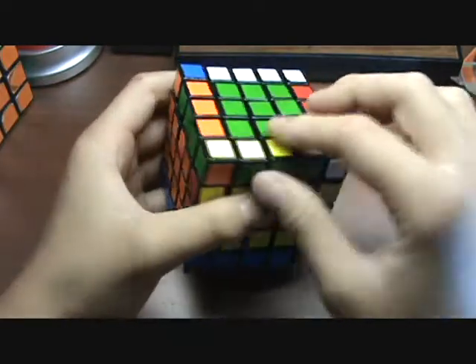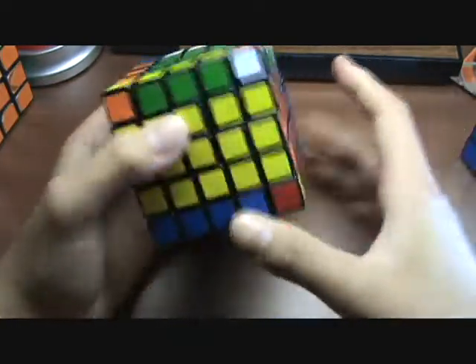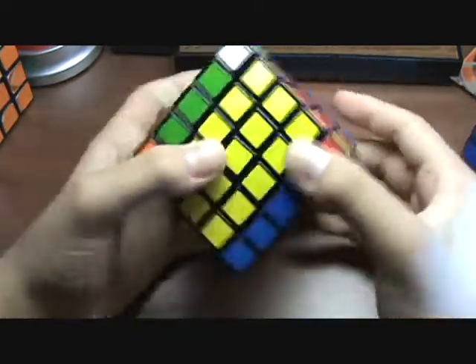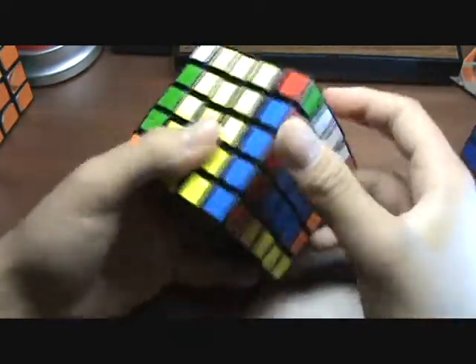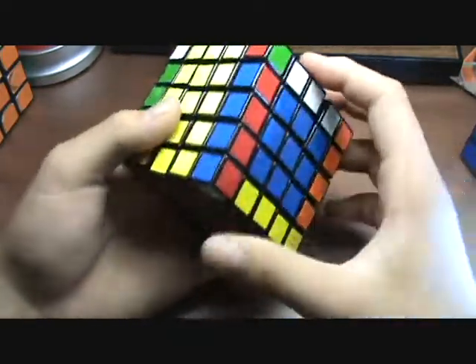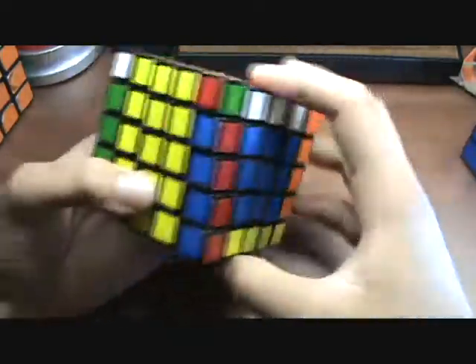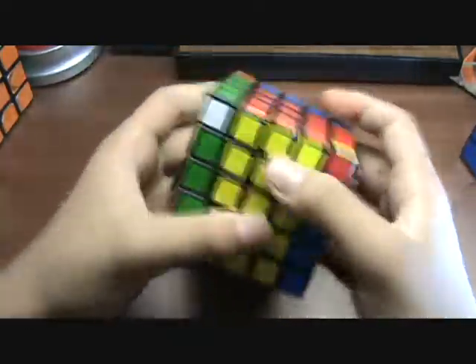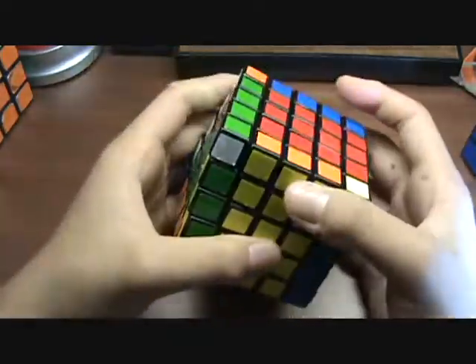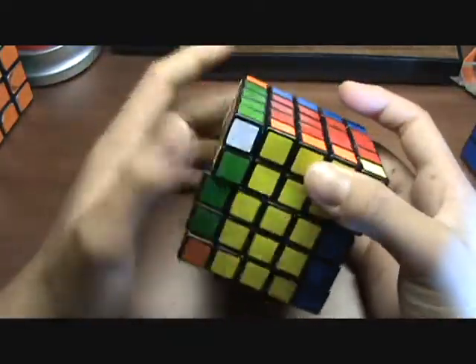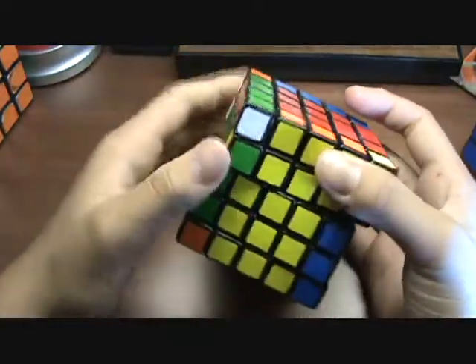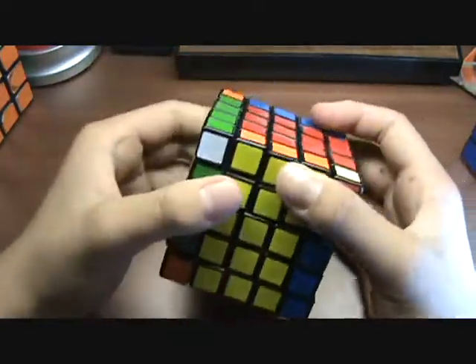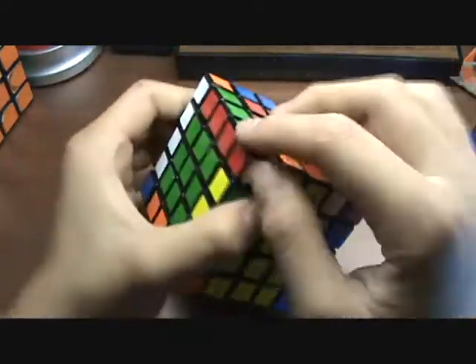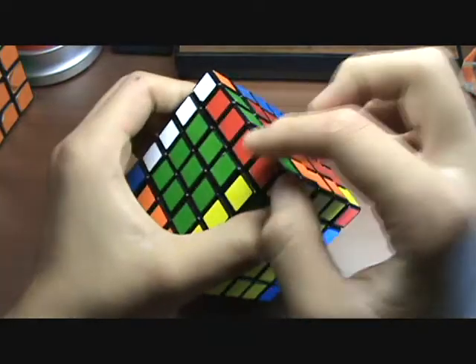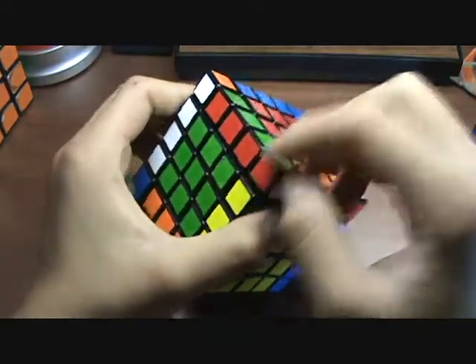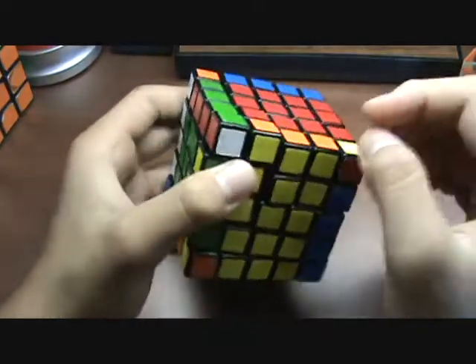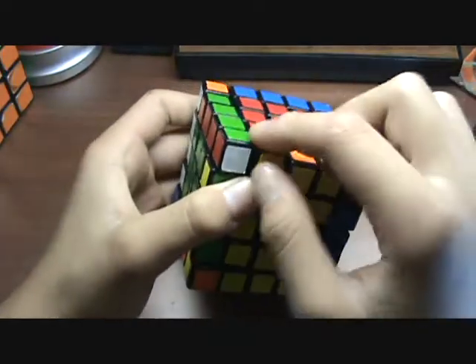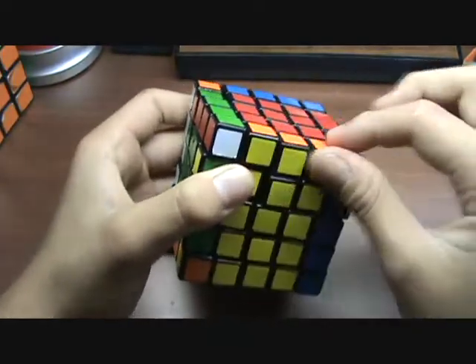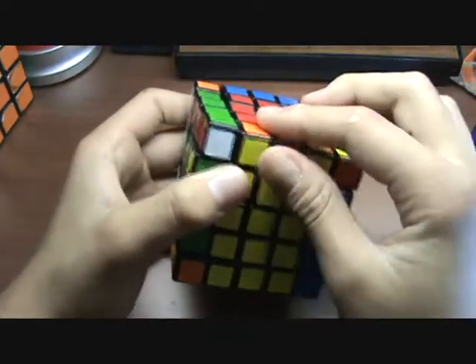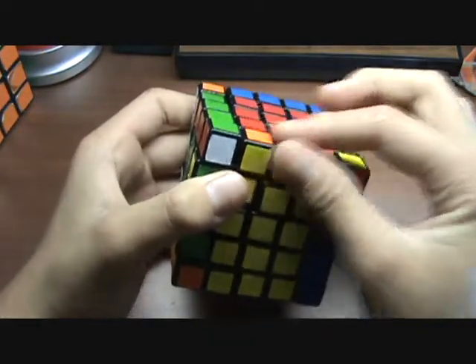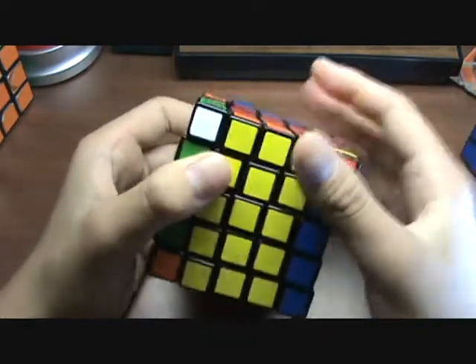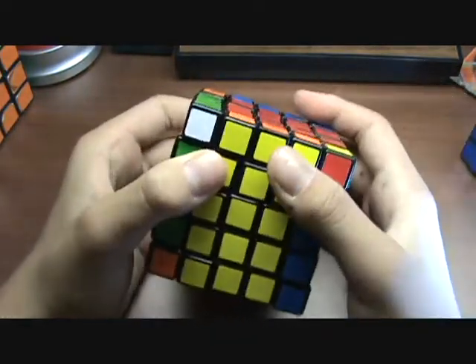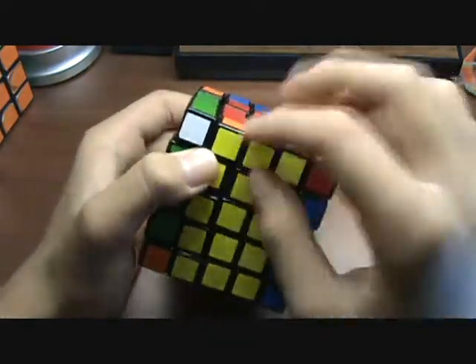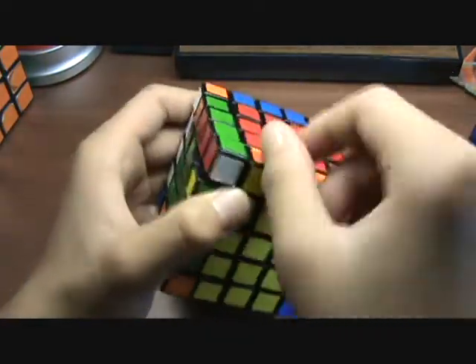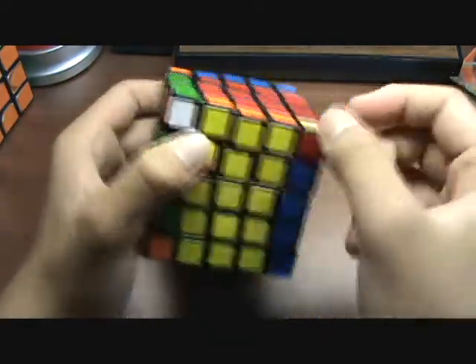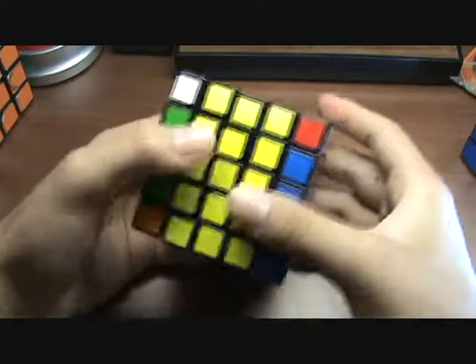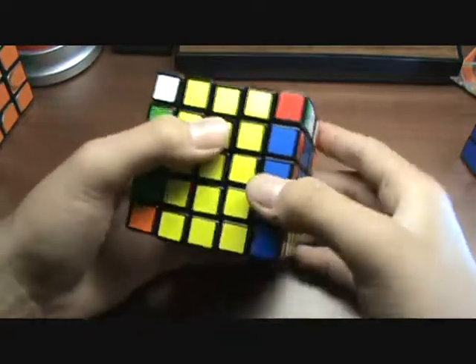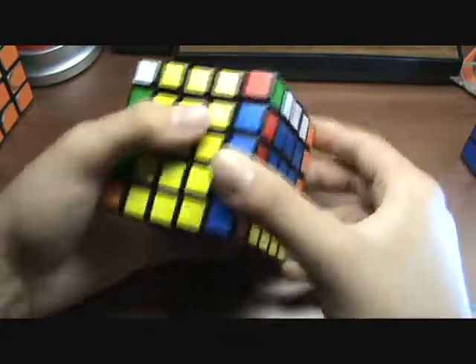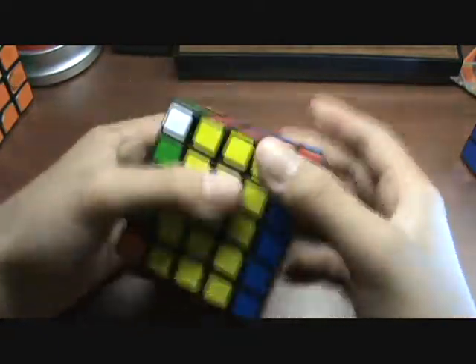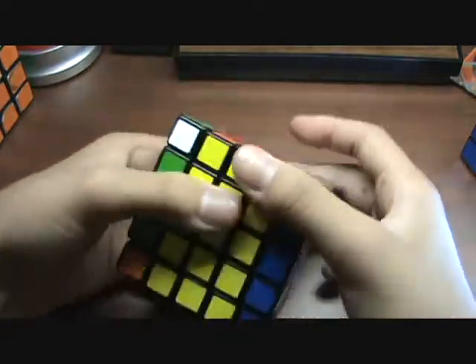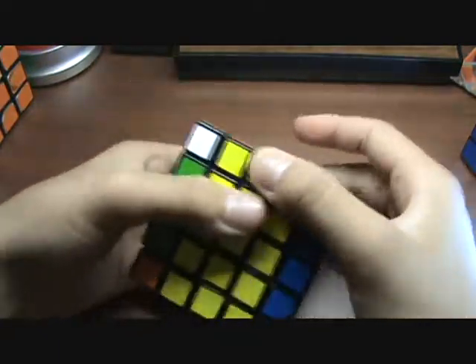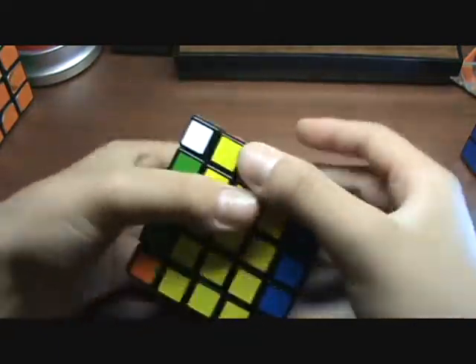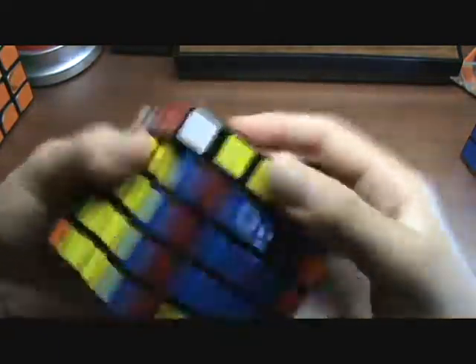Then you just solve the rest with the corners all in the same place, but the edges have to be flipped, so I will go do that.